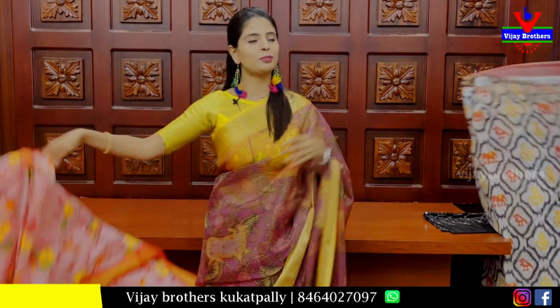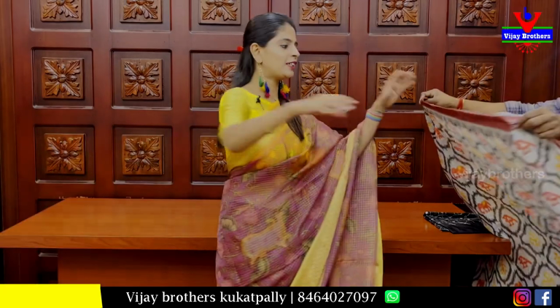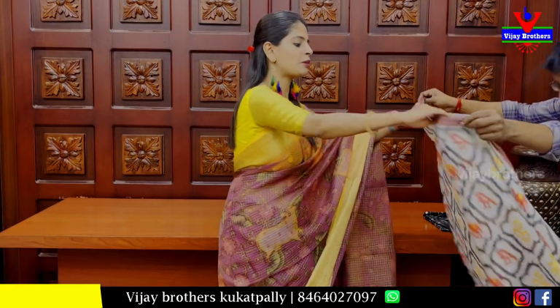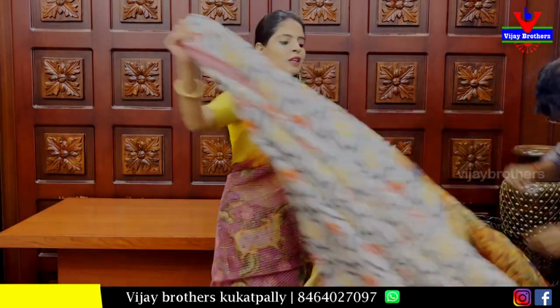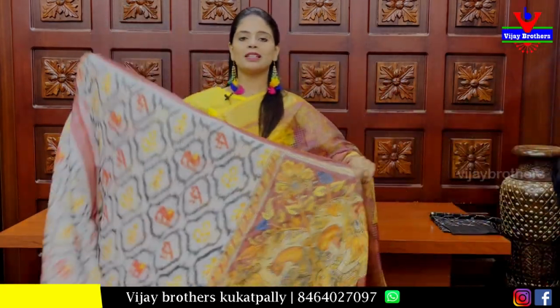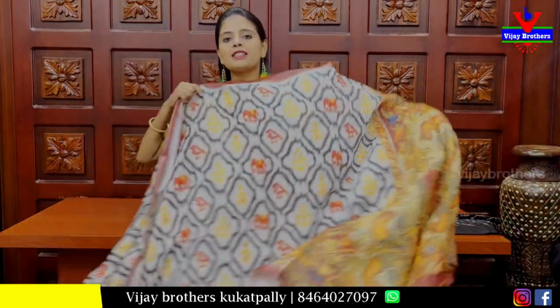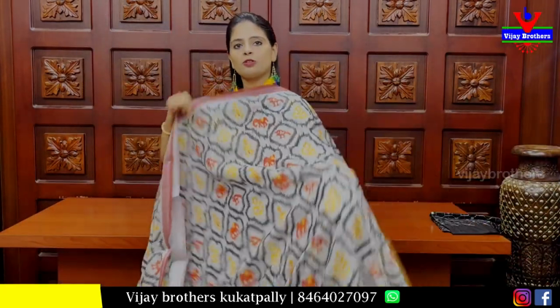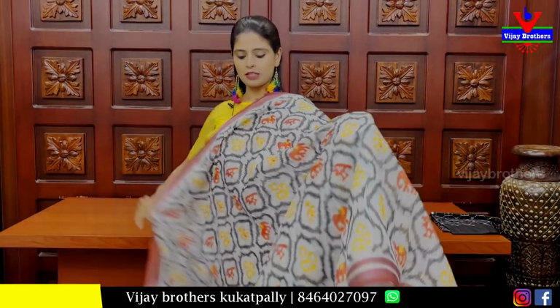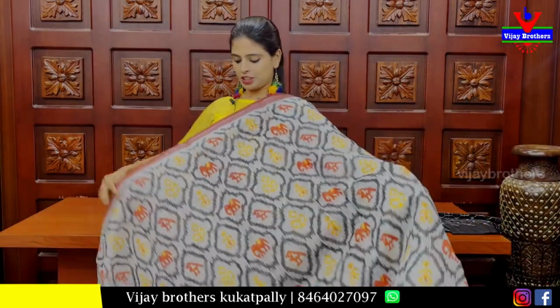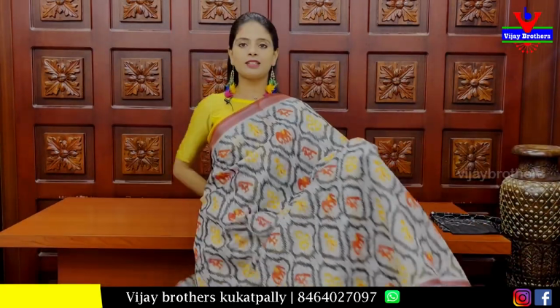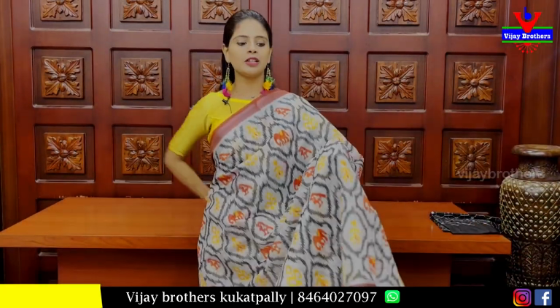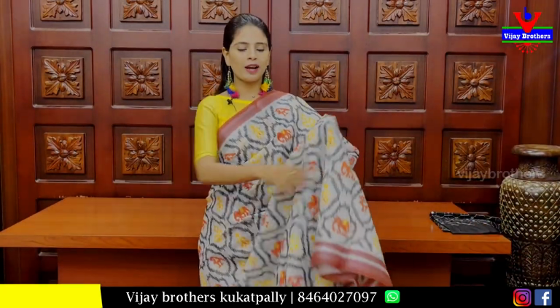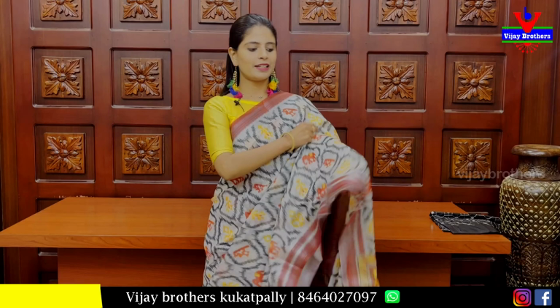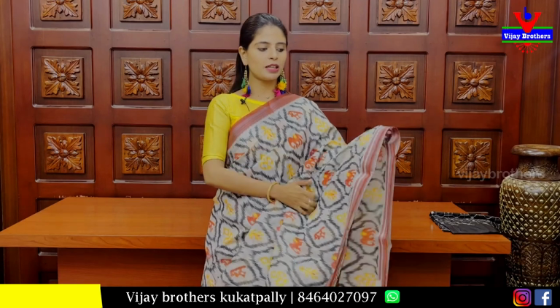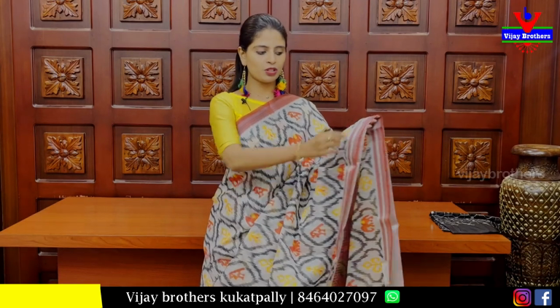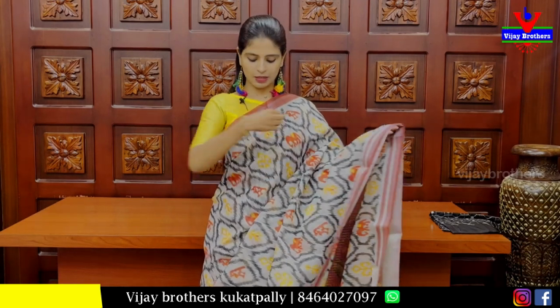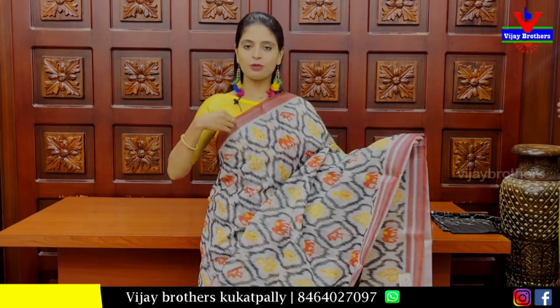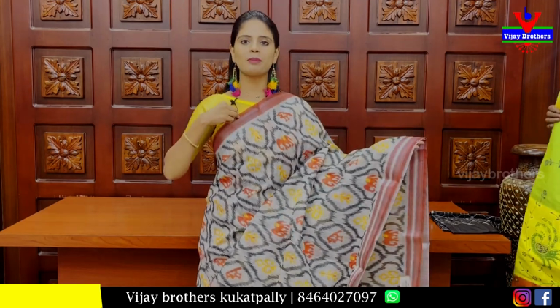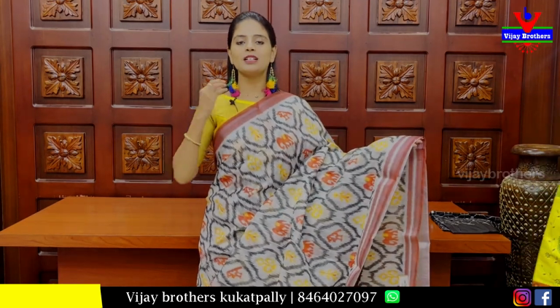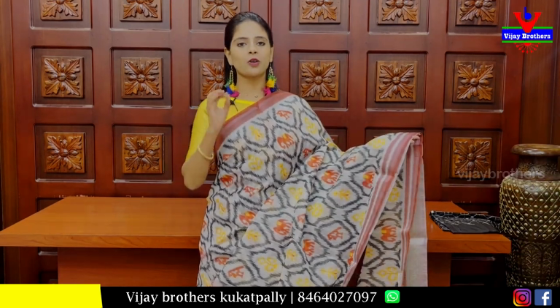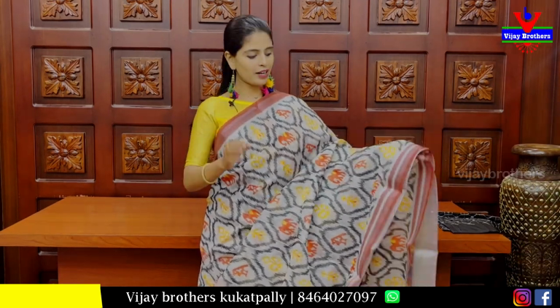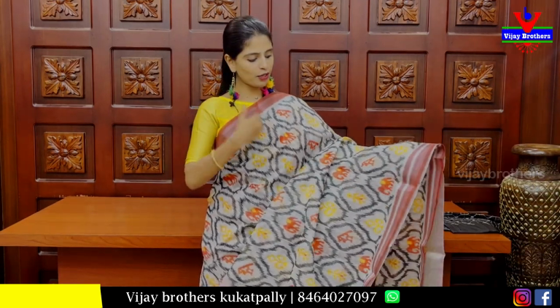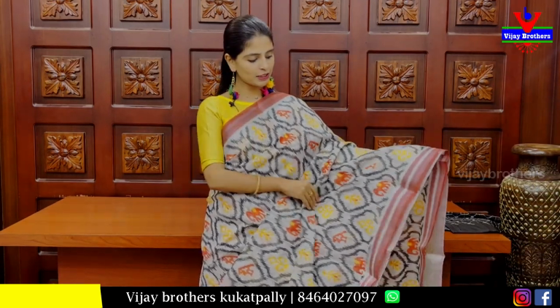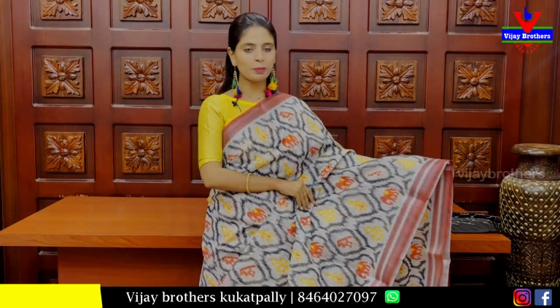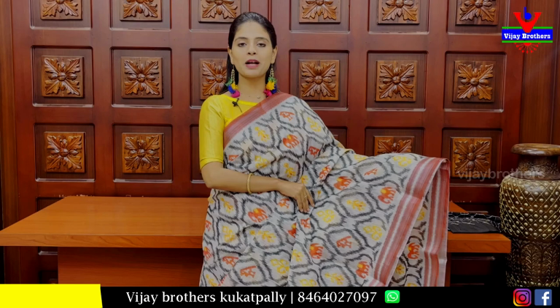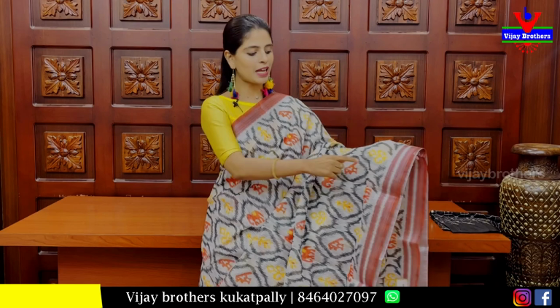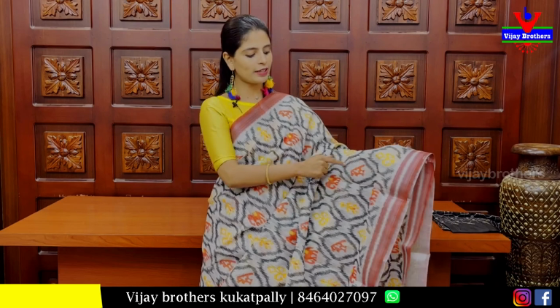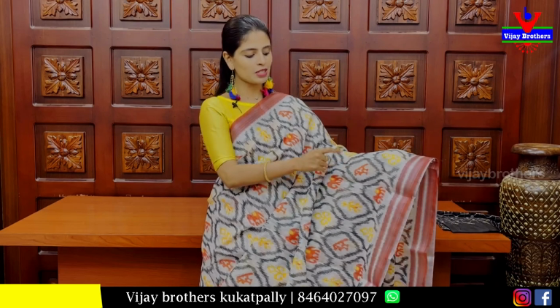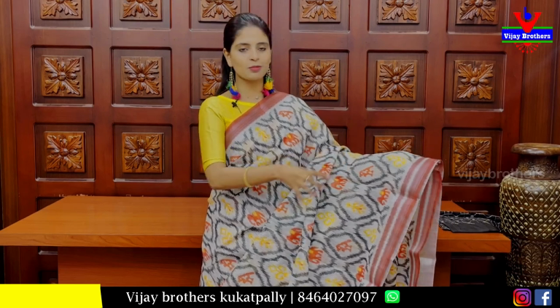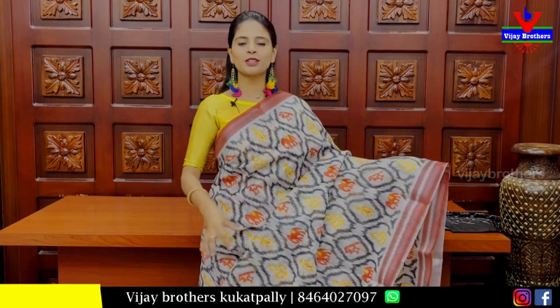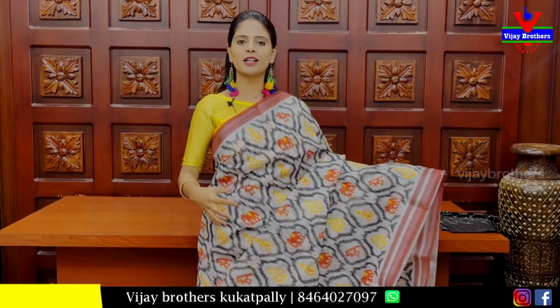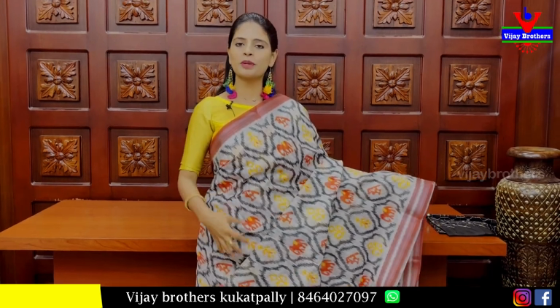The next sari is a white linen sari. We have both sides with a silver kadi pattern and contrast. Body pattern is also printed — blacks, diamonds, and colorful prints.